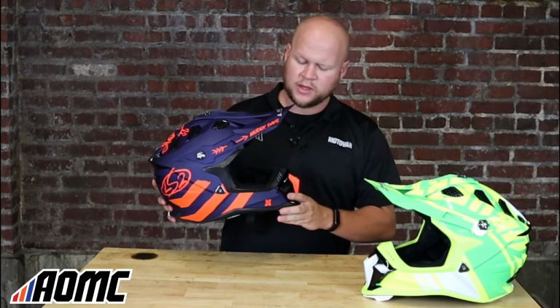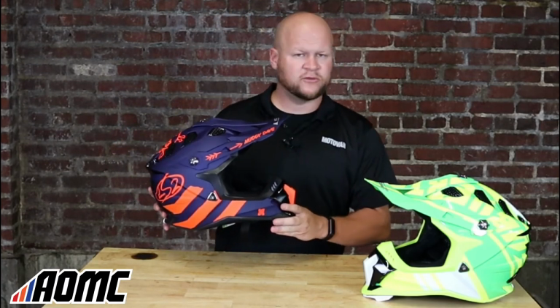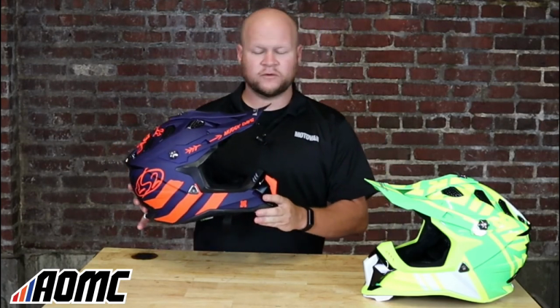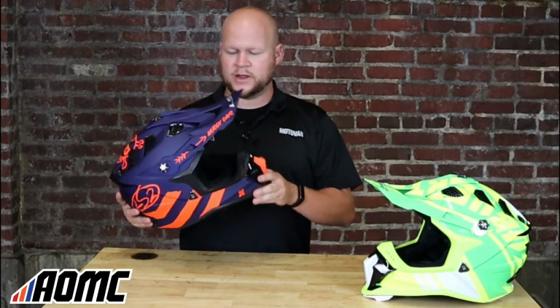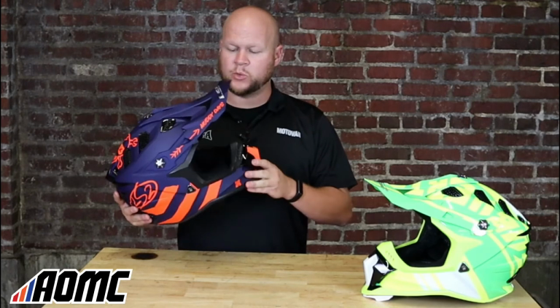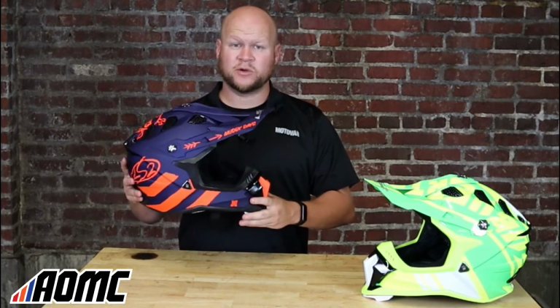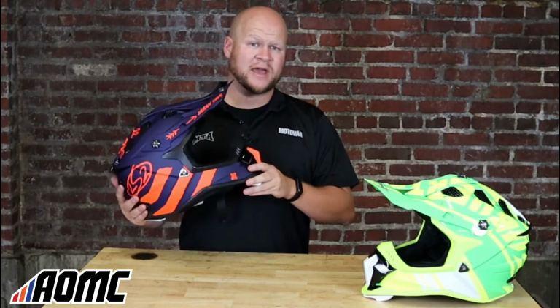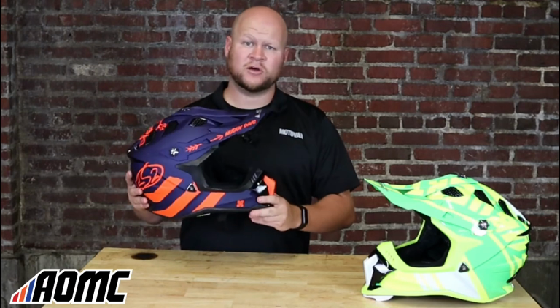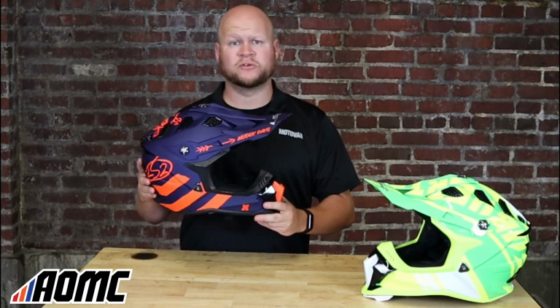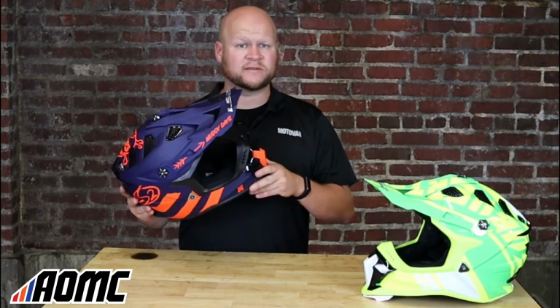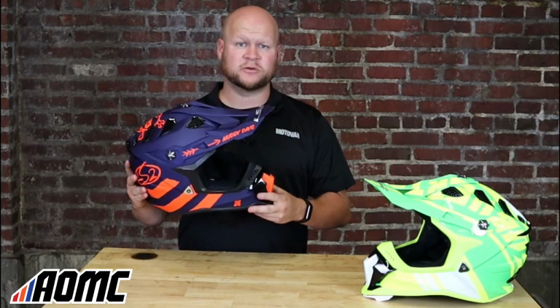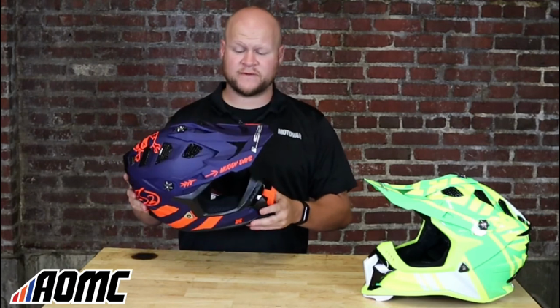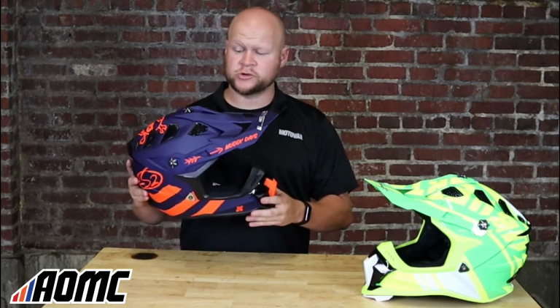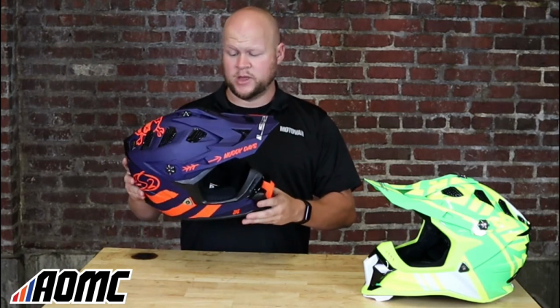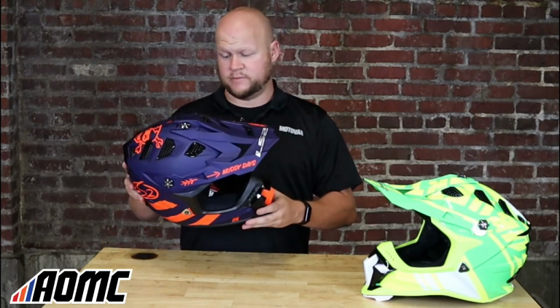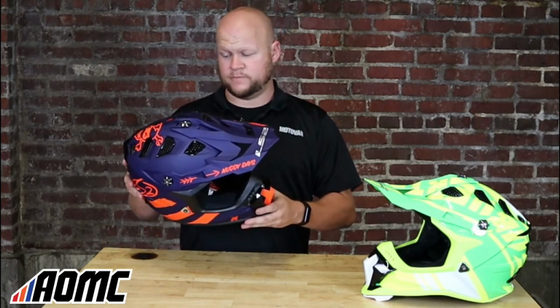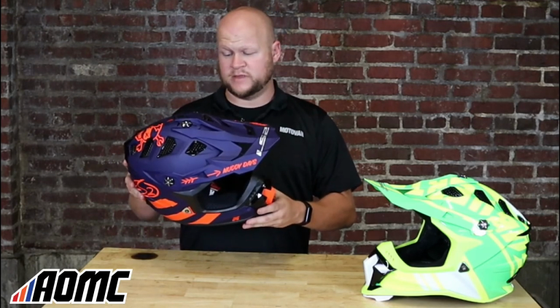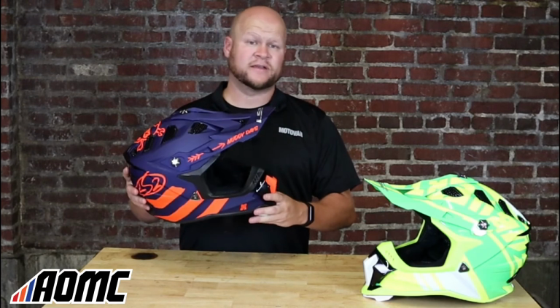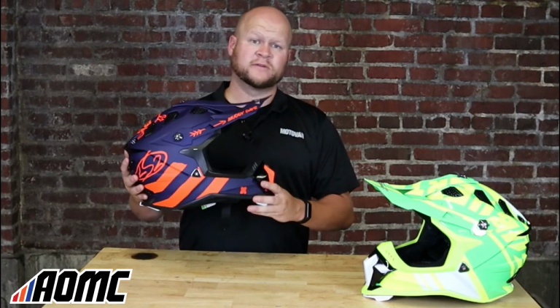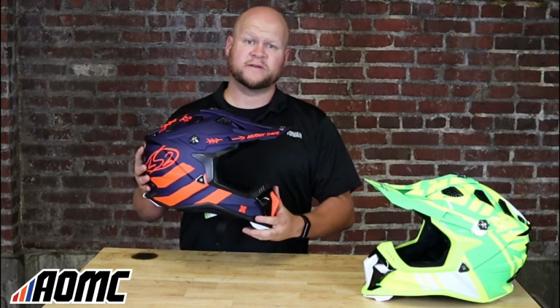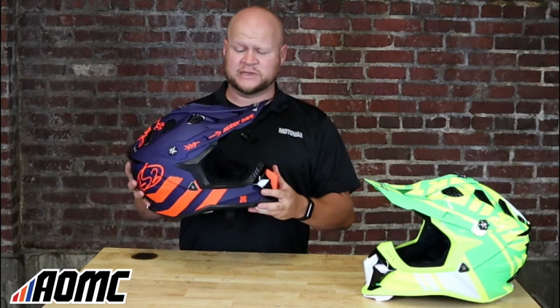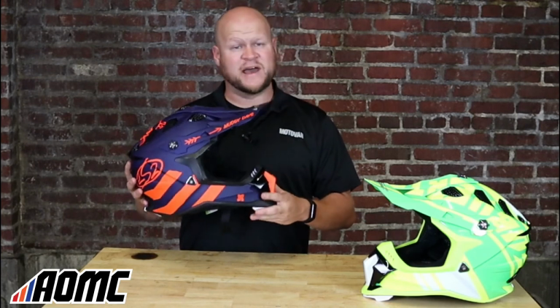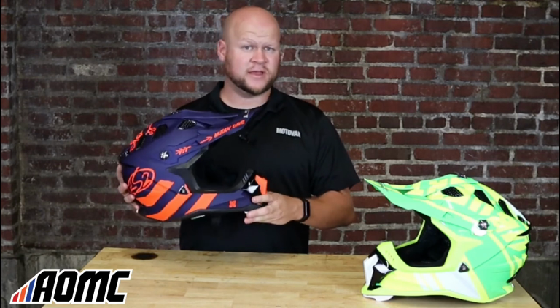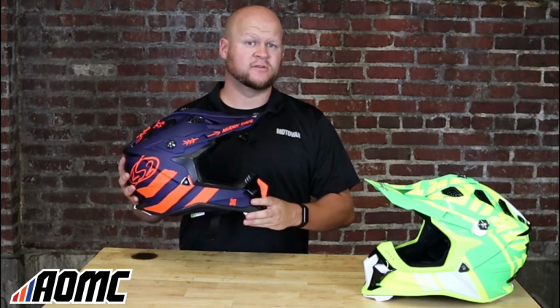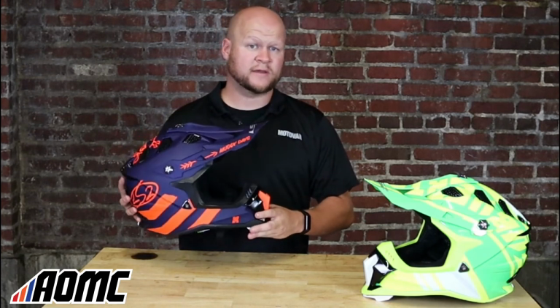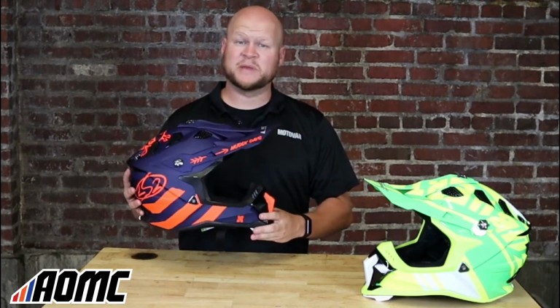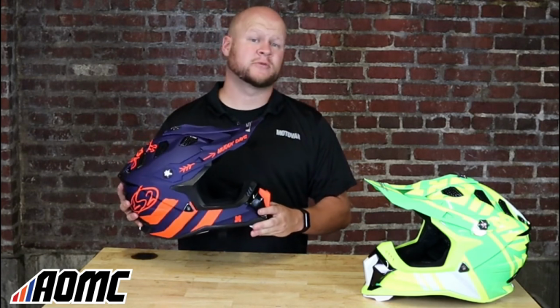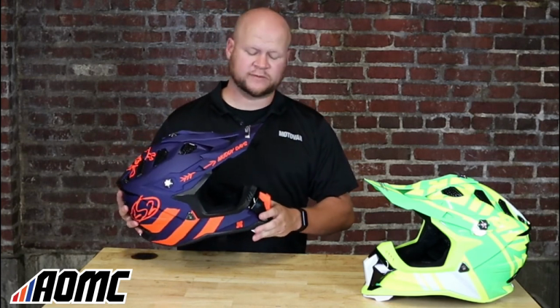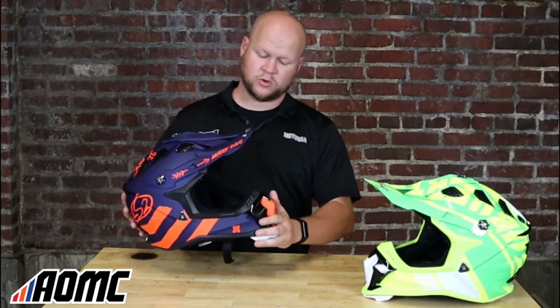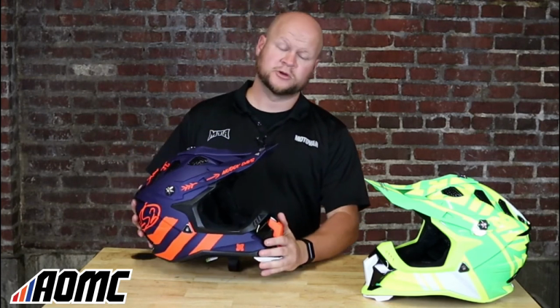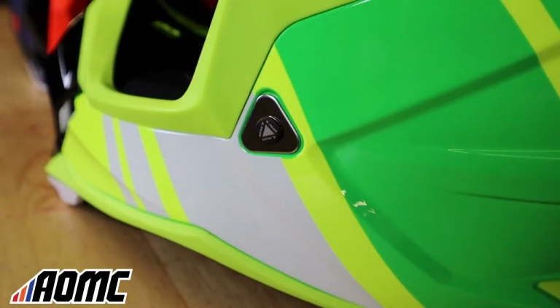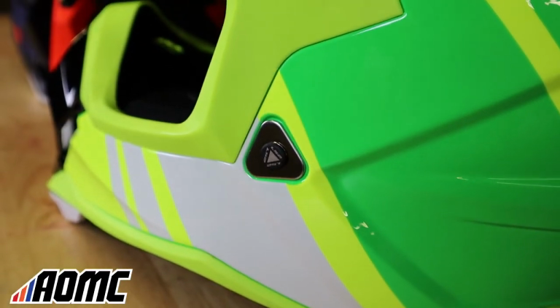As far as sizing, they run maybe a tad small. I wear anywhere from an XL to a 2X depending on manufacturer, and in these LS2 Subverter Evos I'm definitely in a 2X, maybe even a 3X. So just keep that in mind.